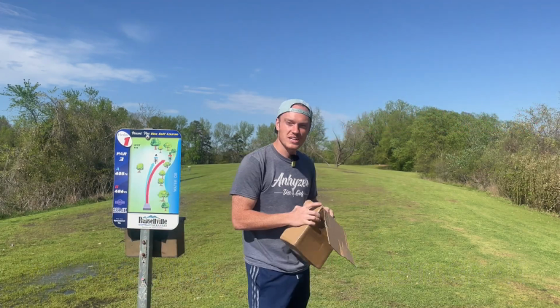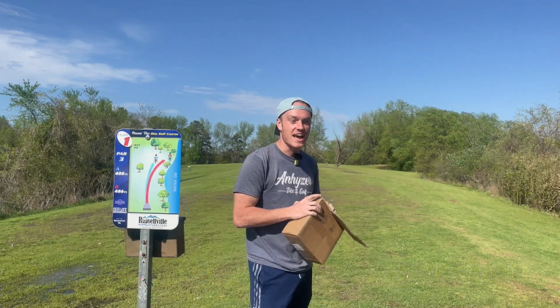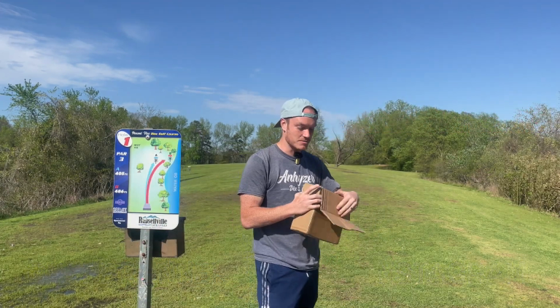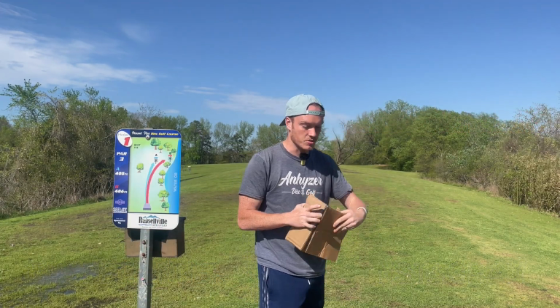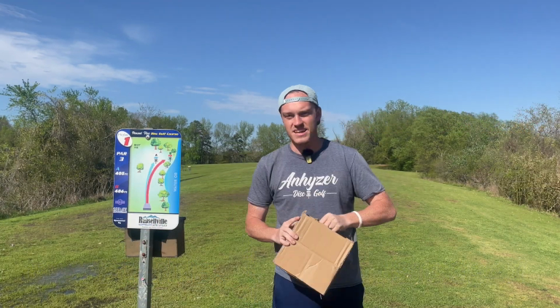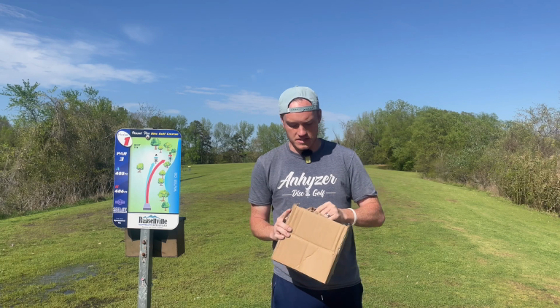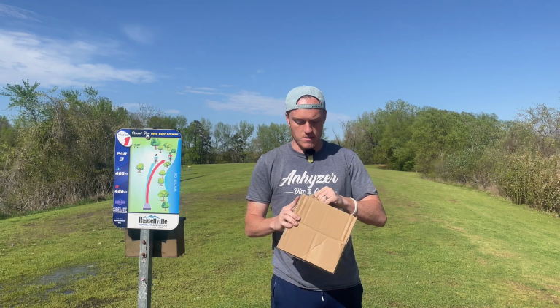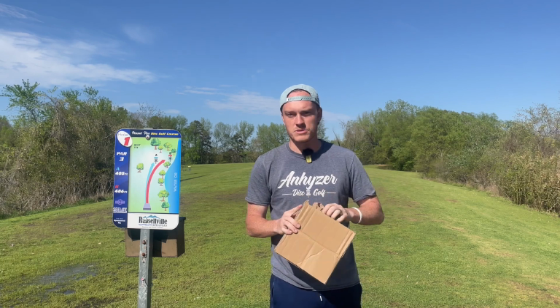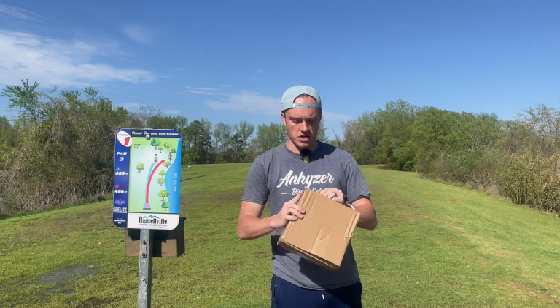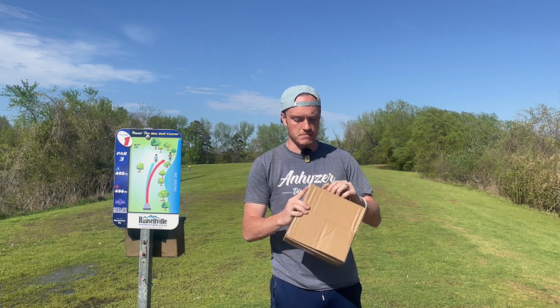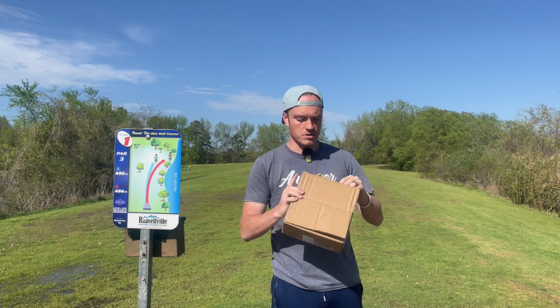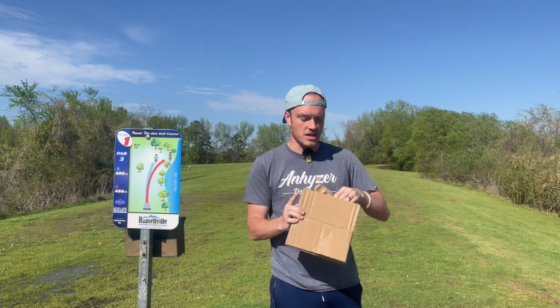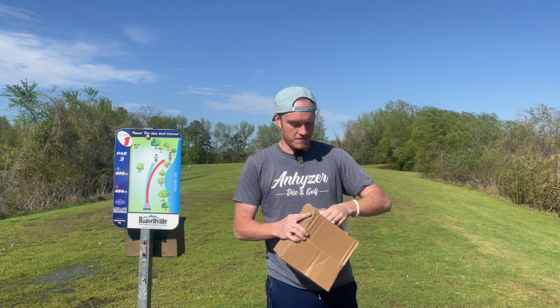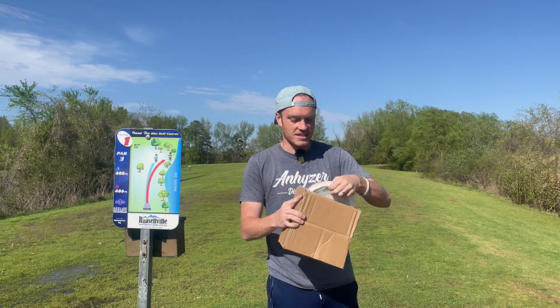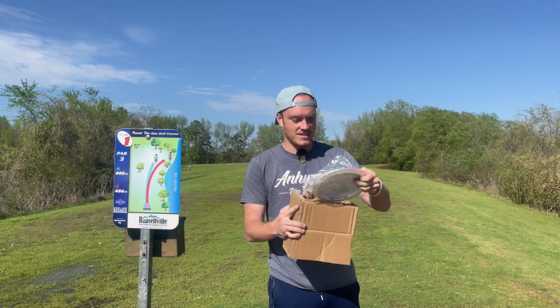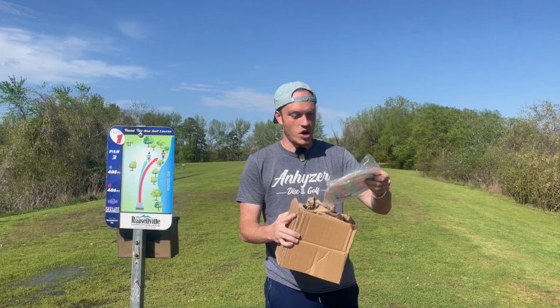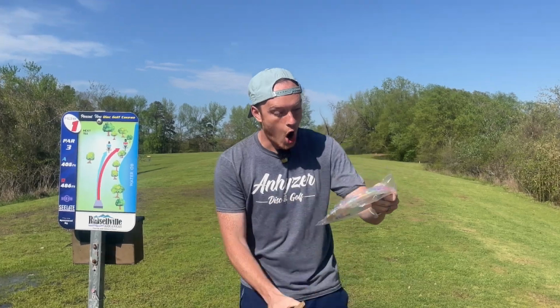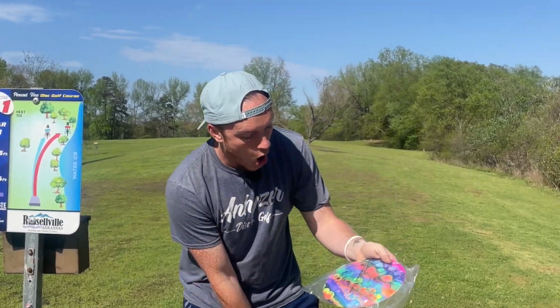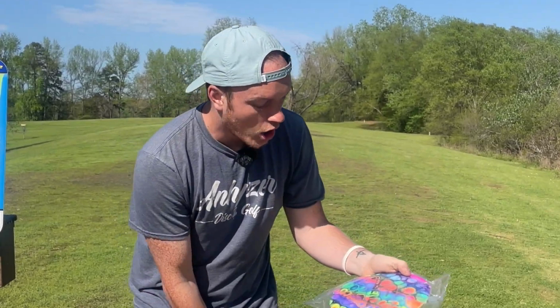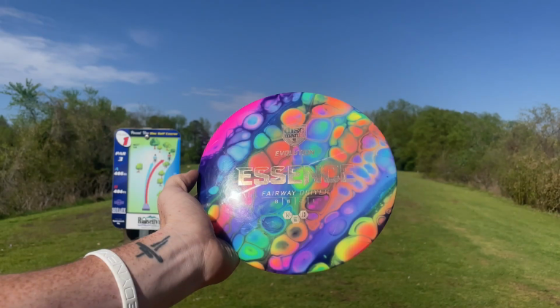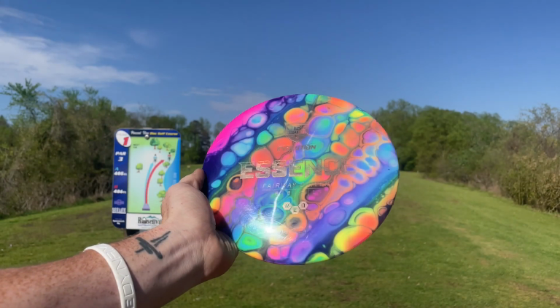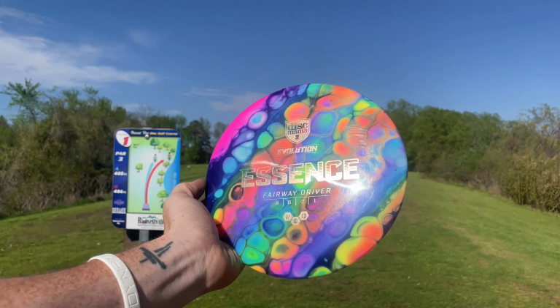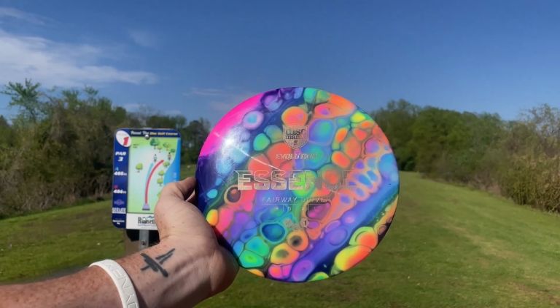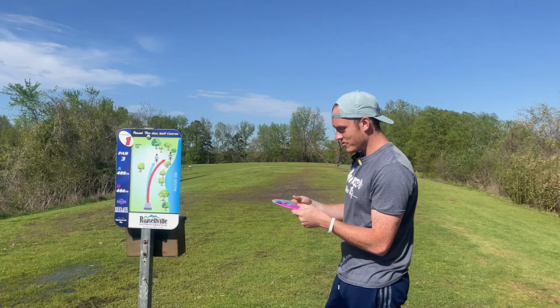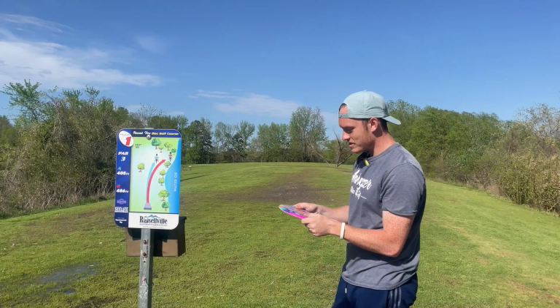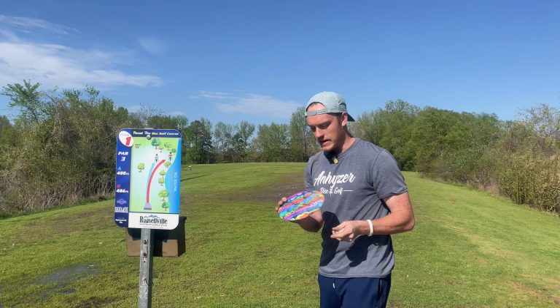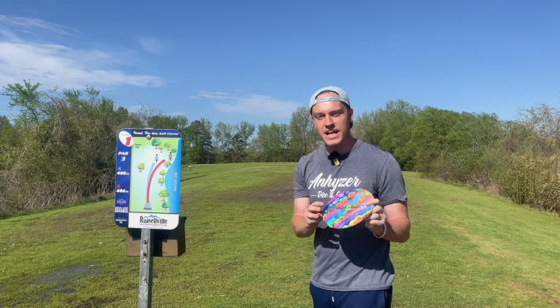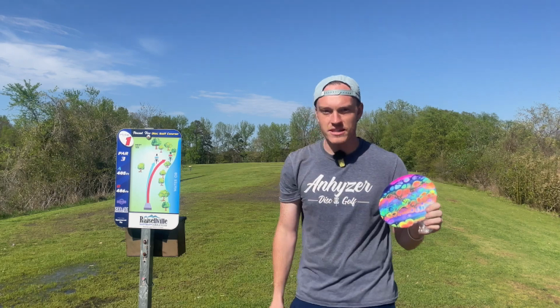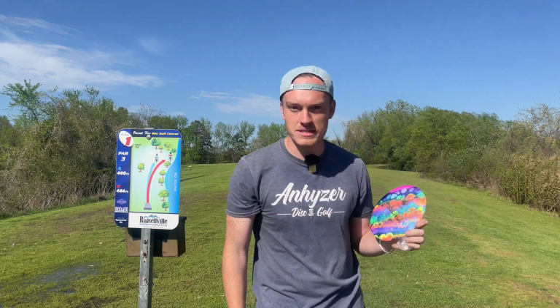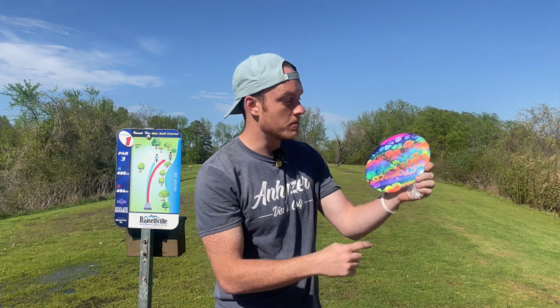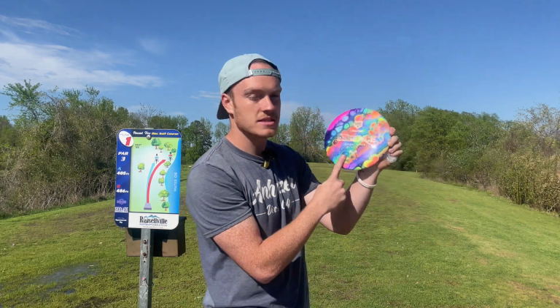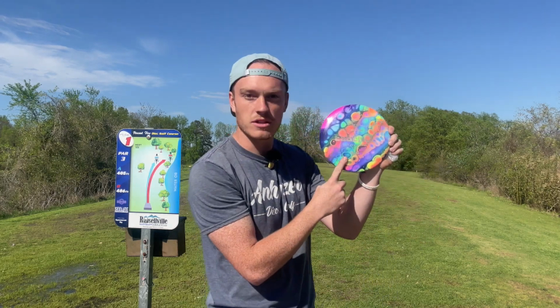There's one in here that I asked him to do, and the others I was just like, yo, I'm going to leave it up to you and your artistic ability — show me what you got. First disc. Dude, it literally looks like if there's an alligator in the LGBTQ community, this is what it'd look like.